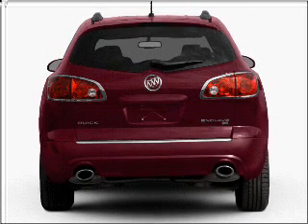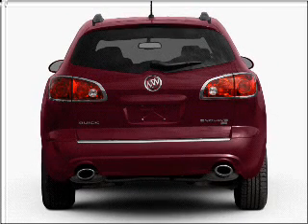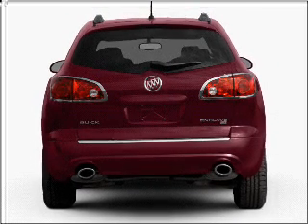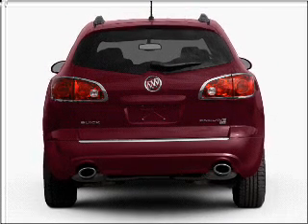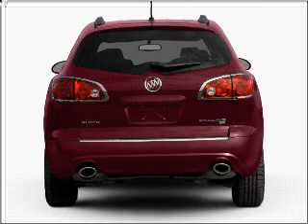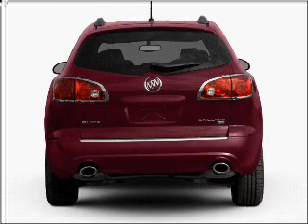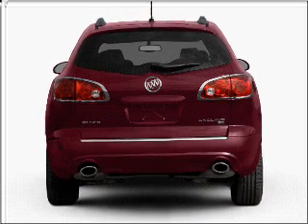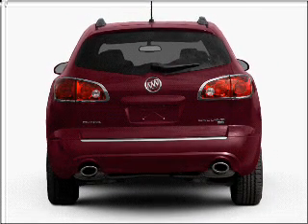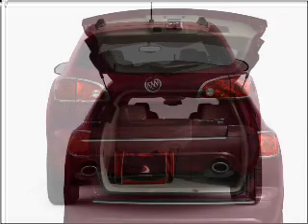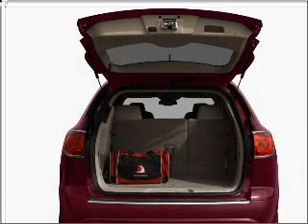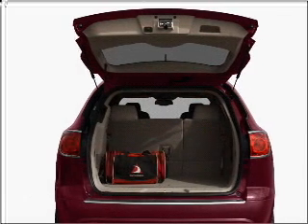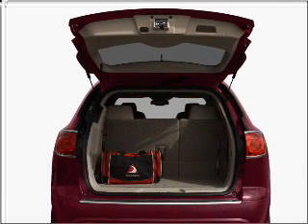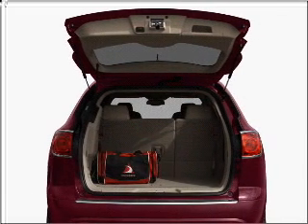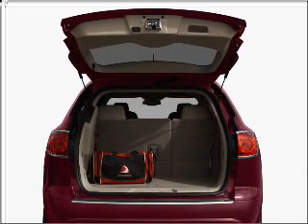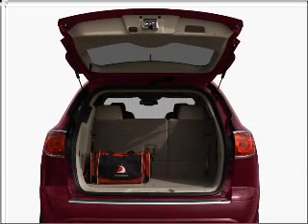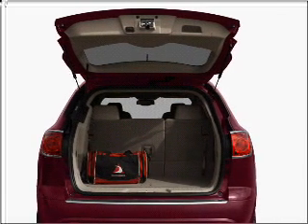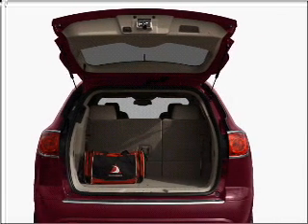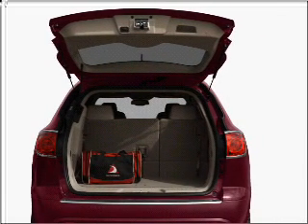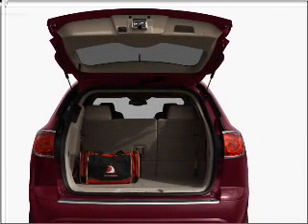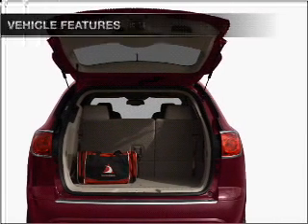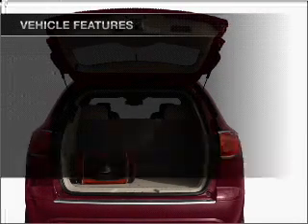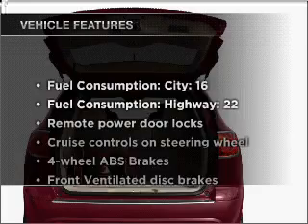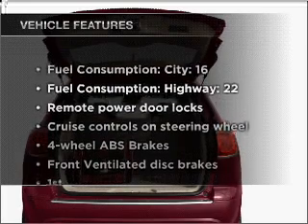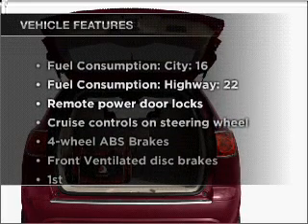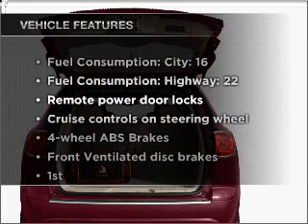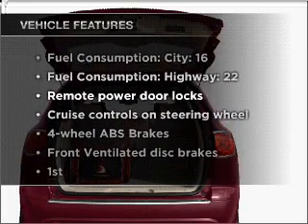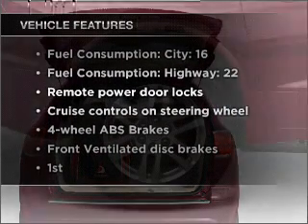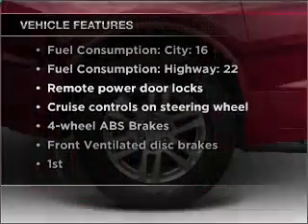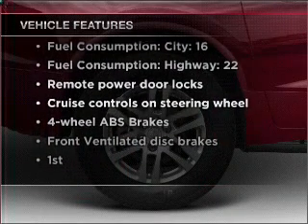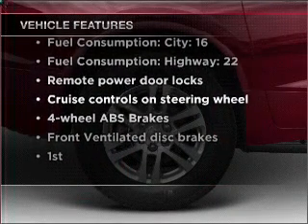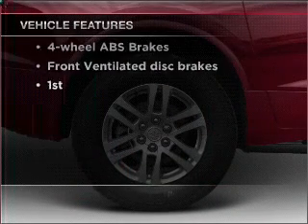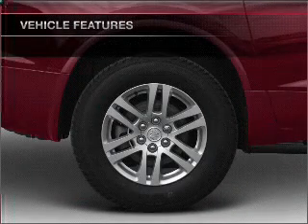He's always hot and she's always cold. Solve this problem while driving with dual temperature controls. Let the sun shine in with a sunroof. And with these notable features, you won't want to miss out on the opportunity to own this amazing ride.